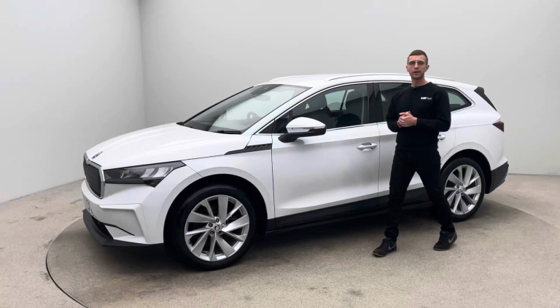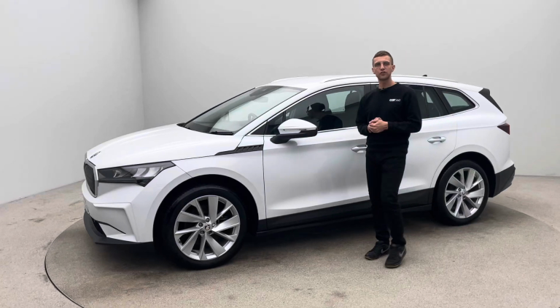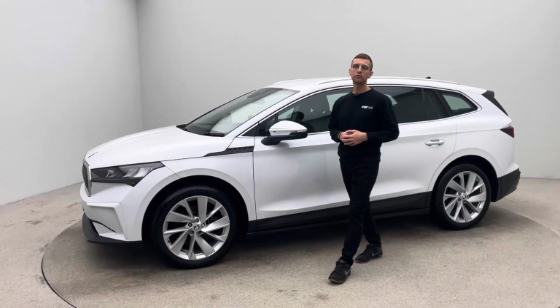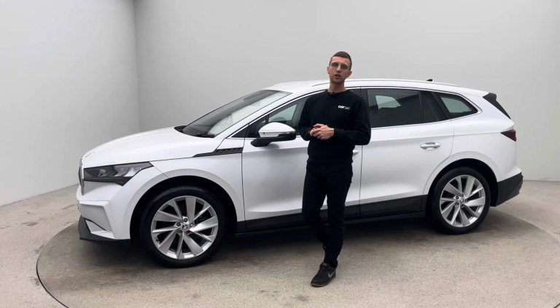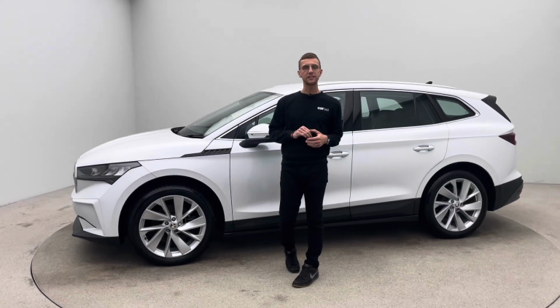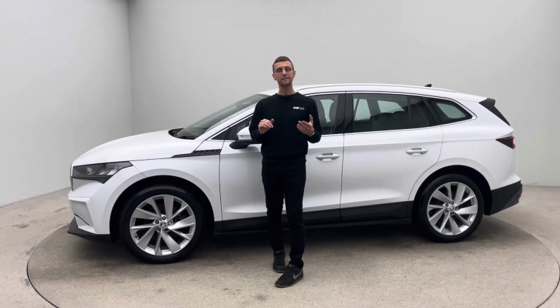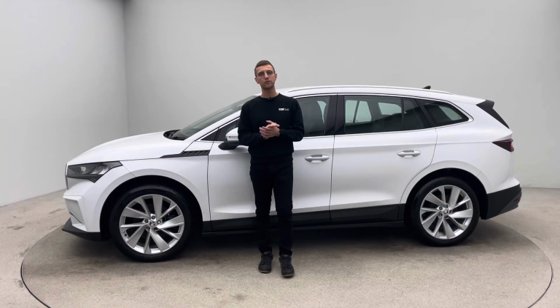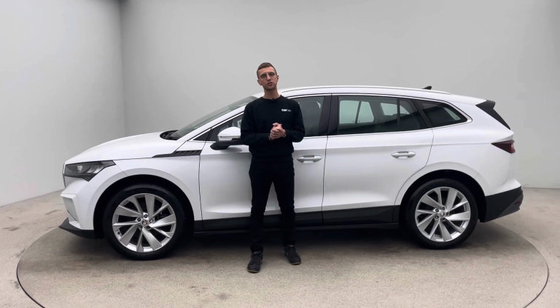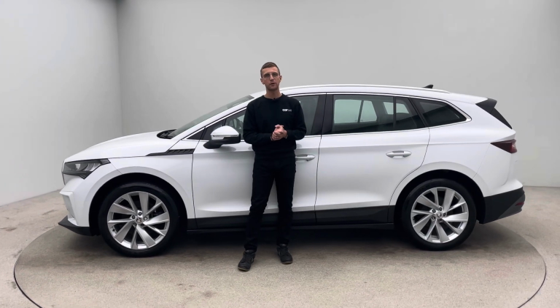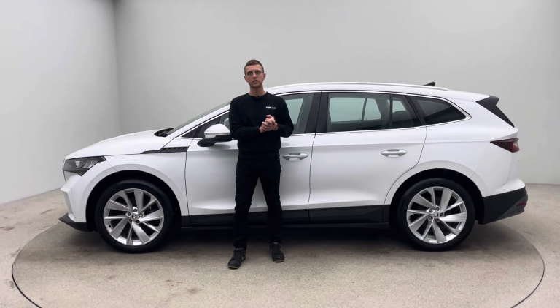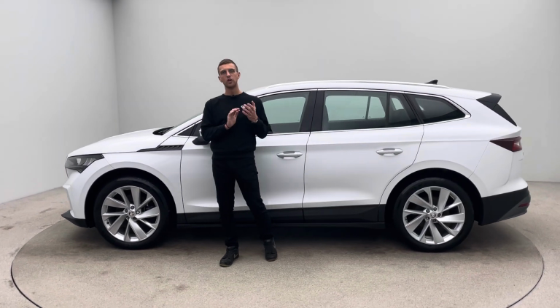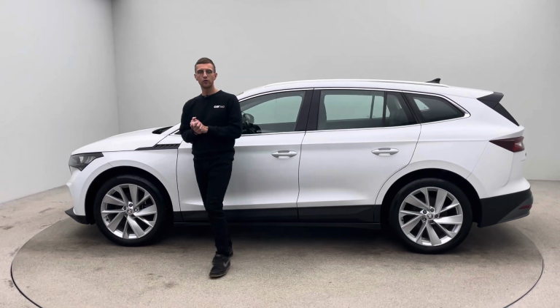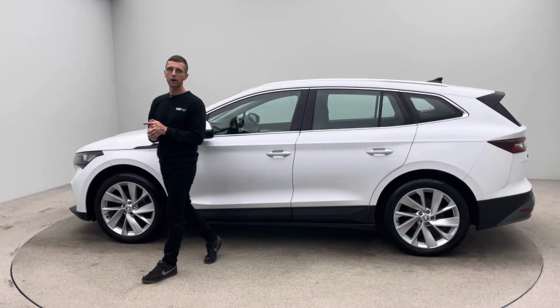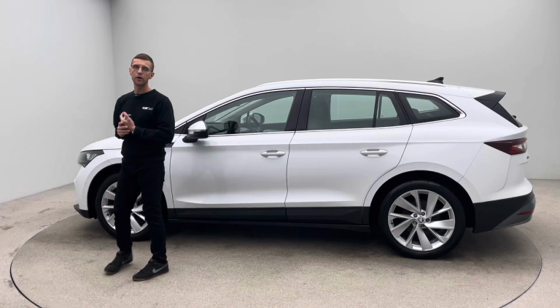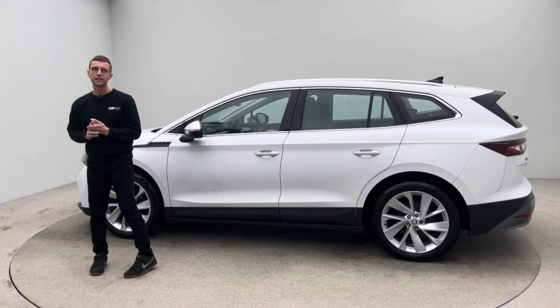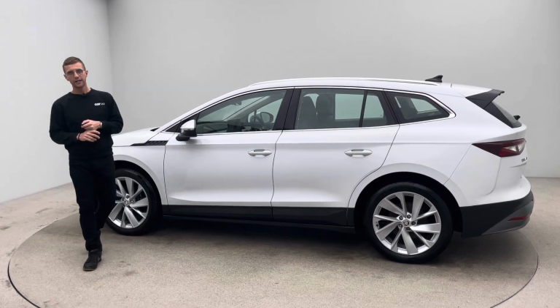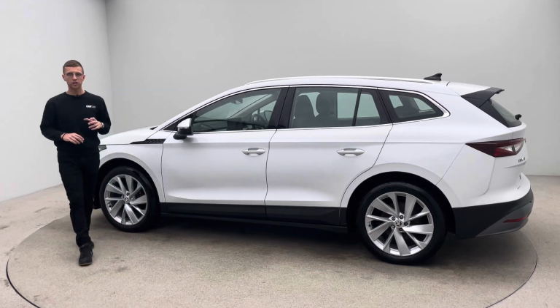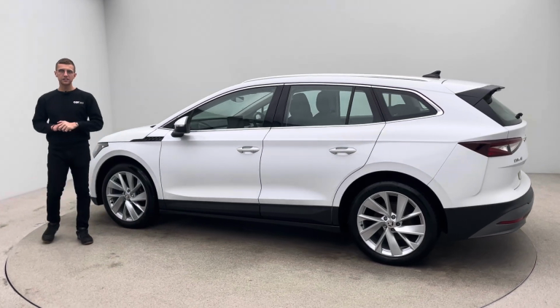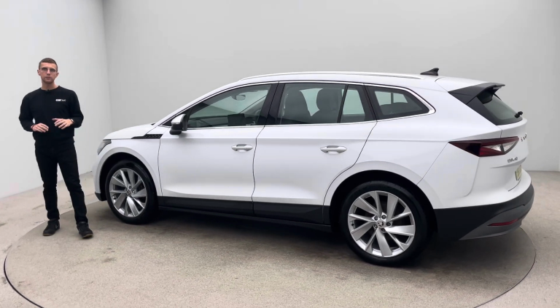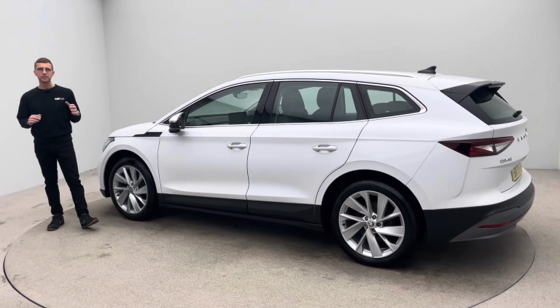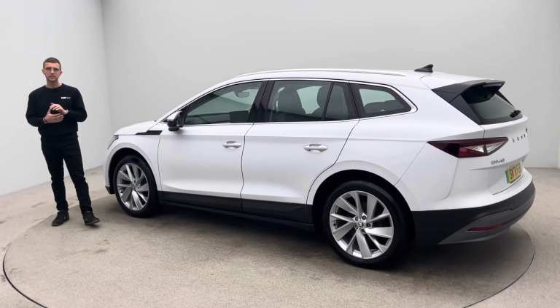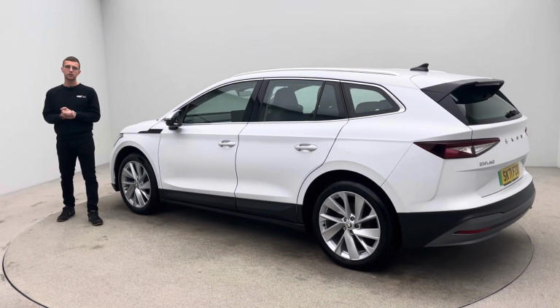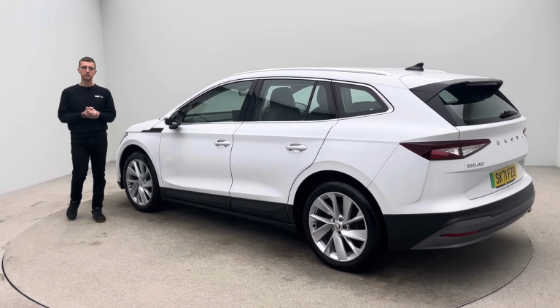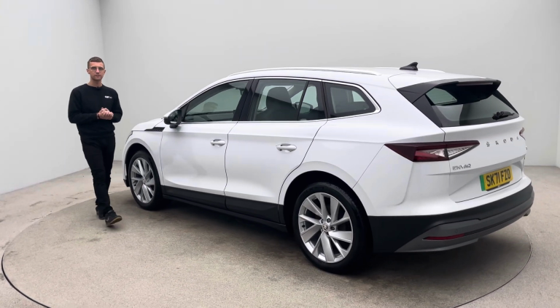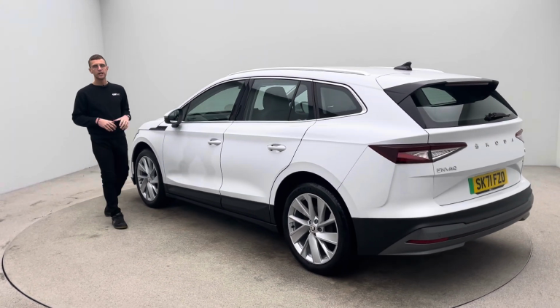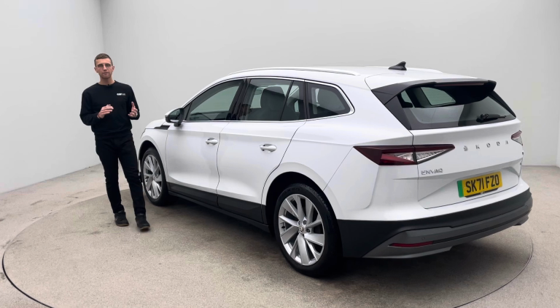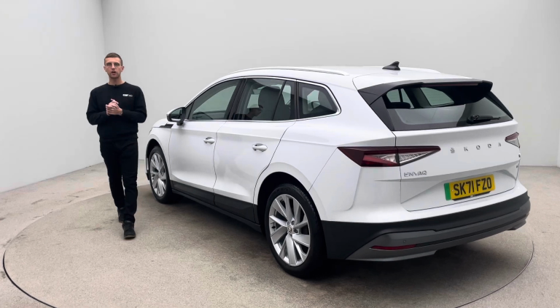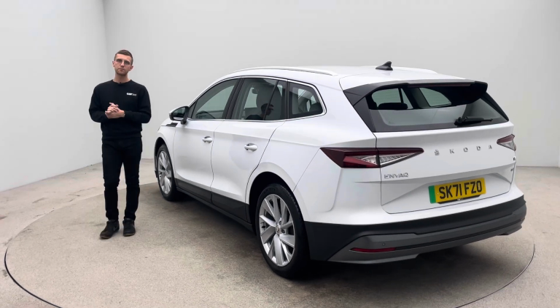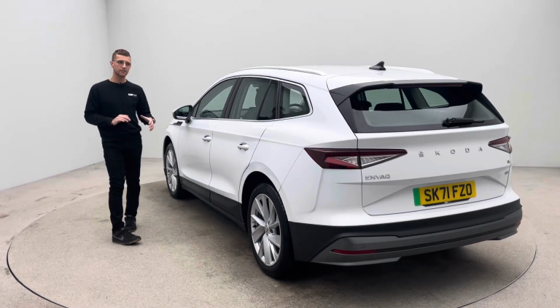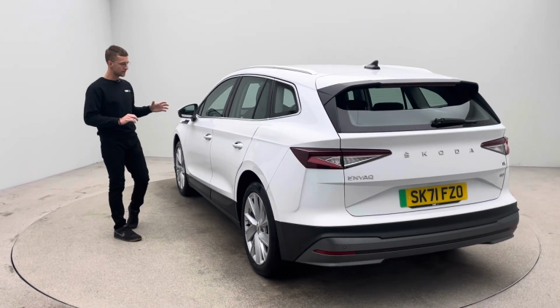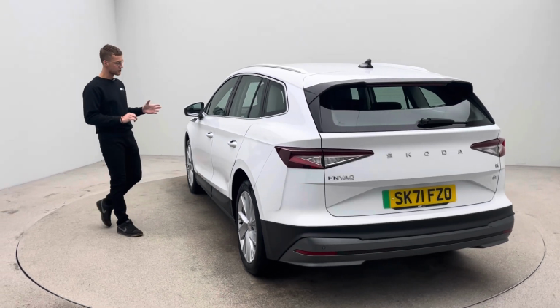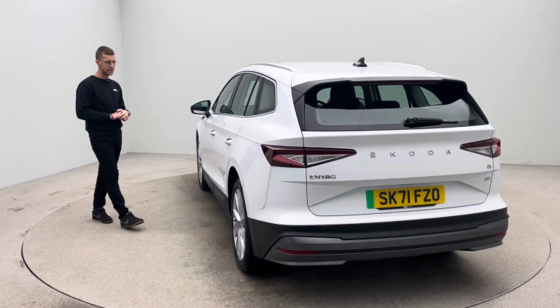My name is Ross, welcome to Car360 and thank you for watching this short video presentation on our lovely white Skoda Enyaq. Here at Car360 we are EV specialists — we stock over 200 EVs and every car is prepped to the level and standard that you see here.